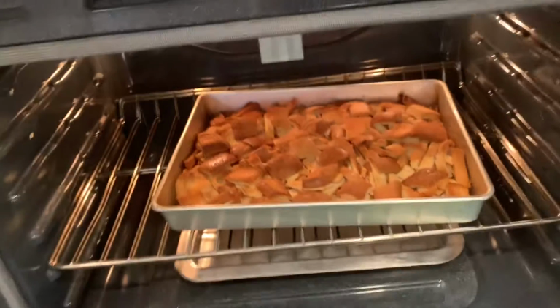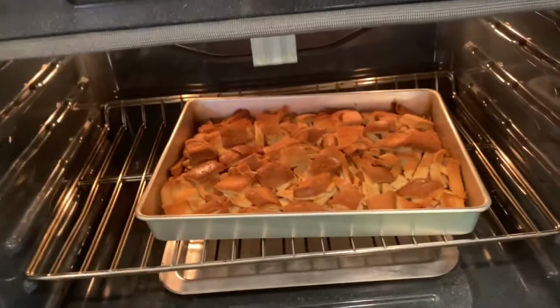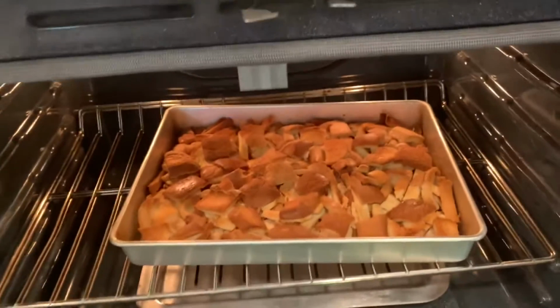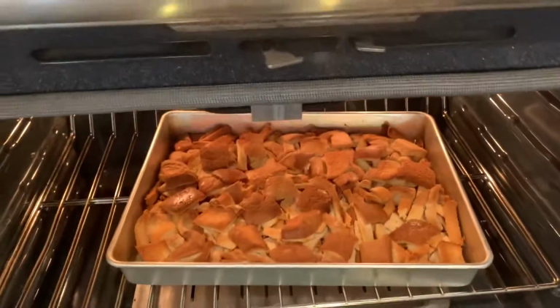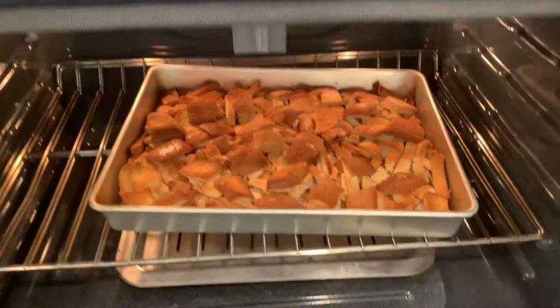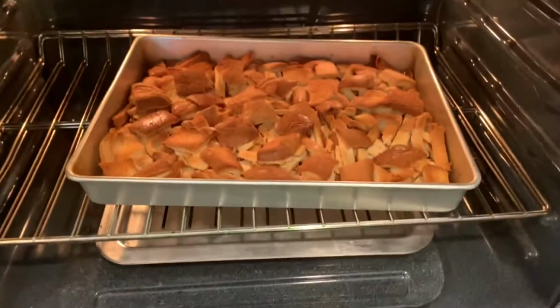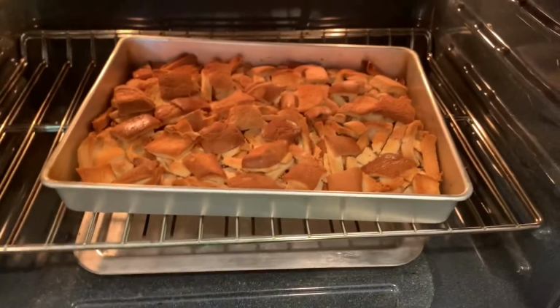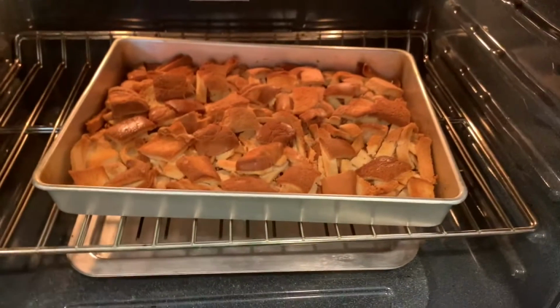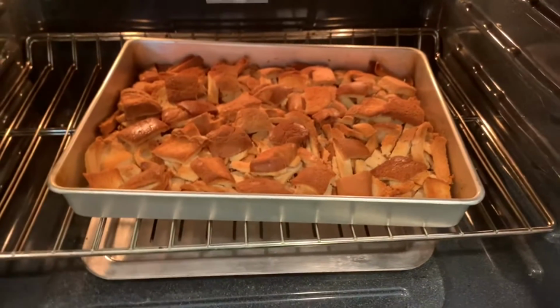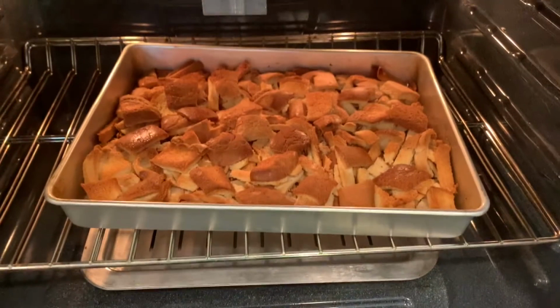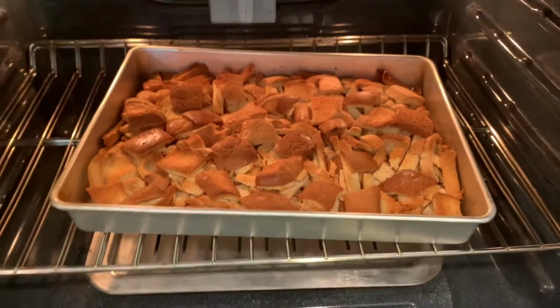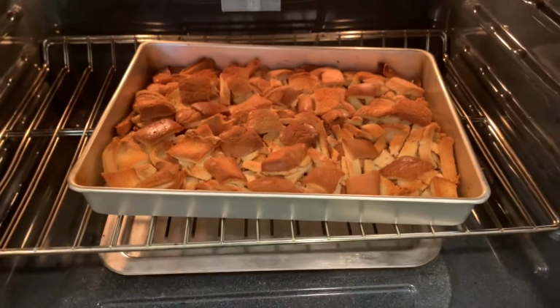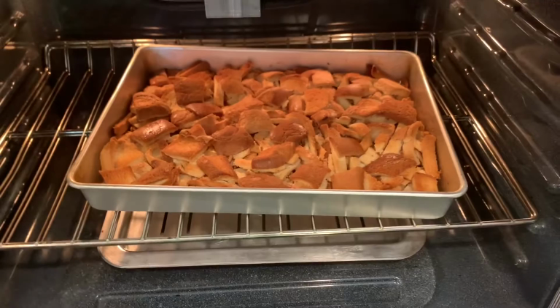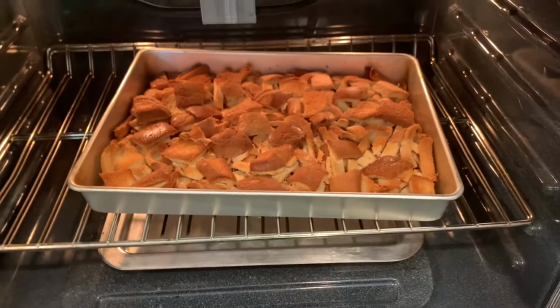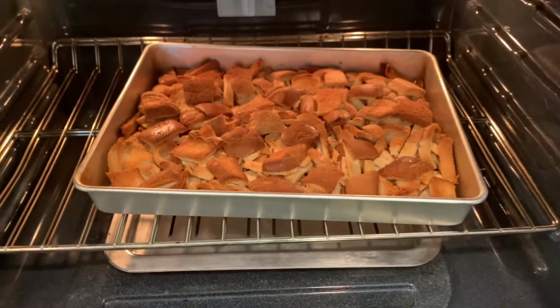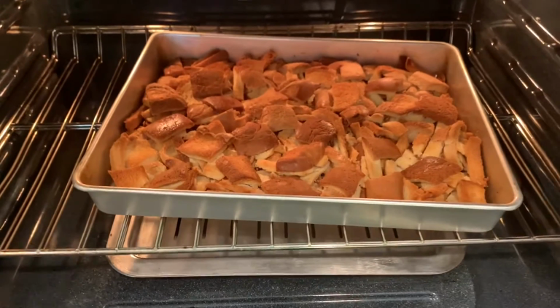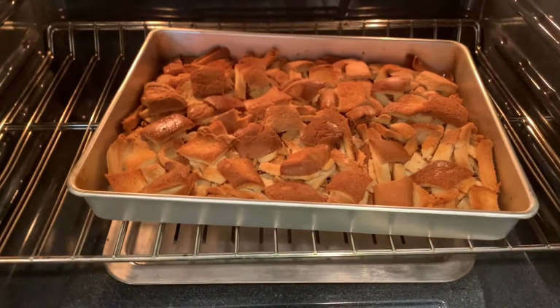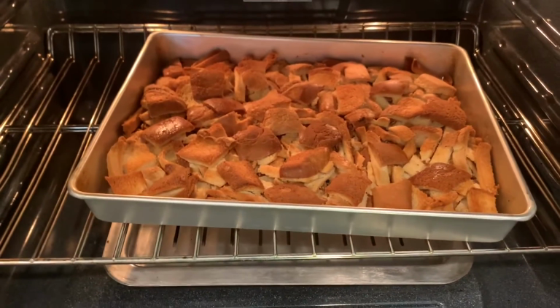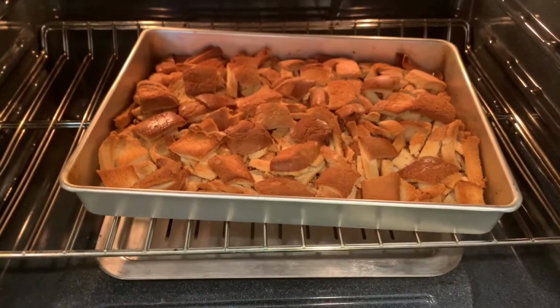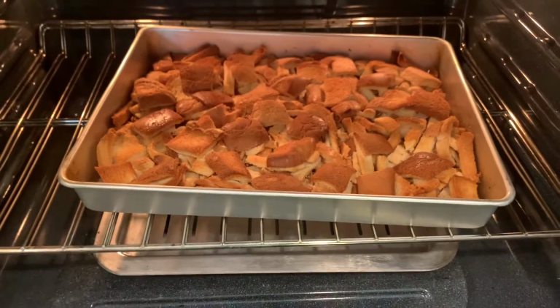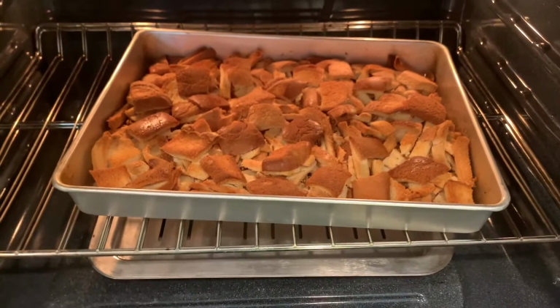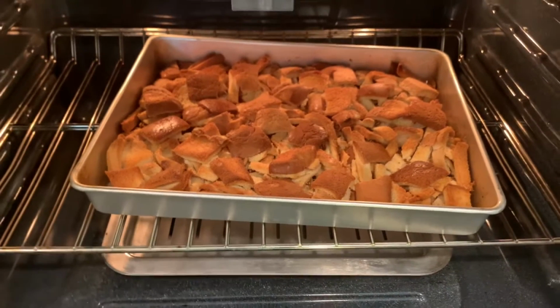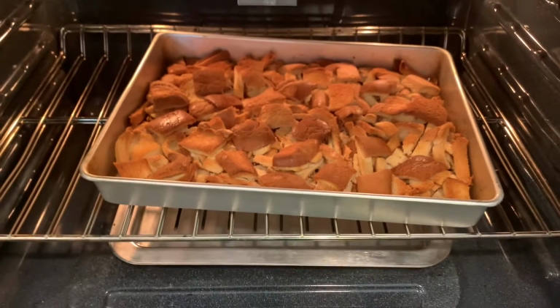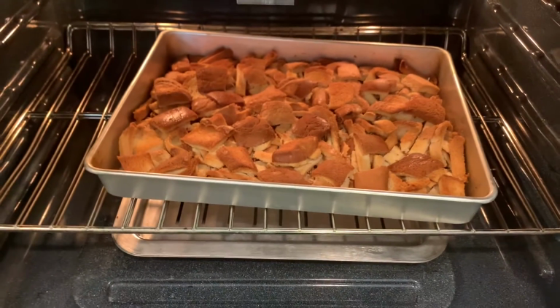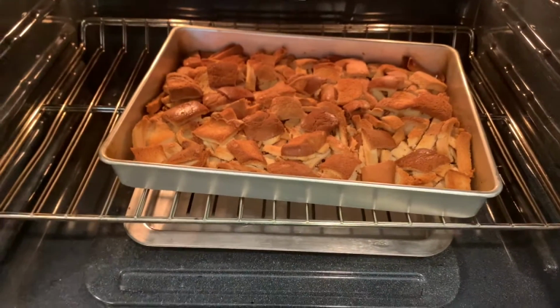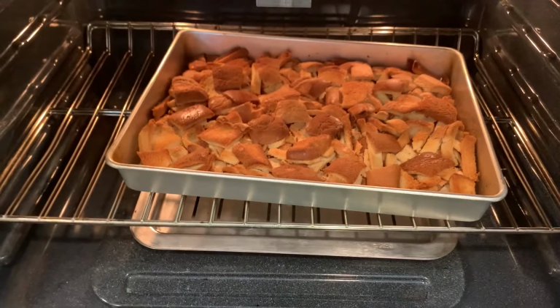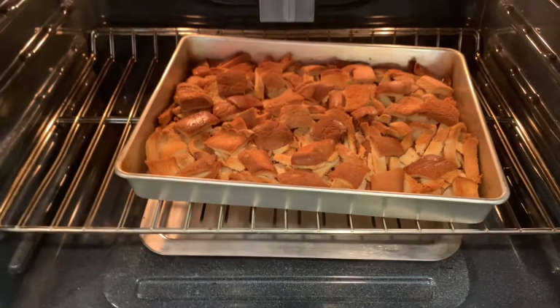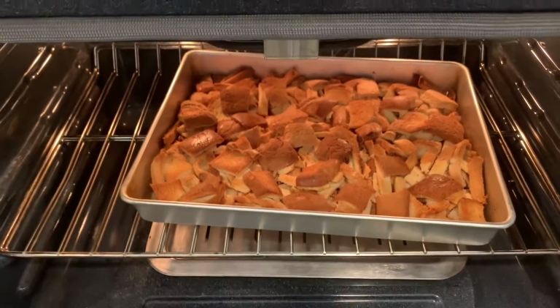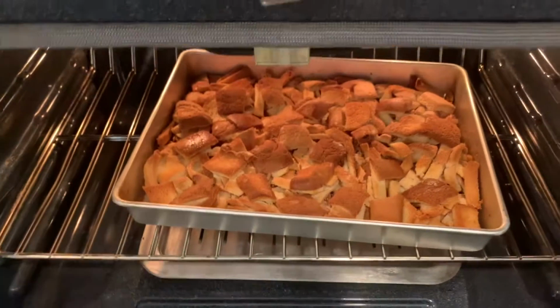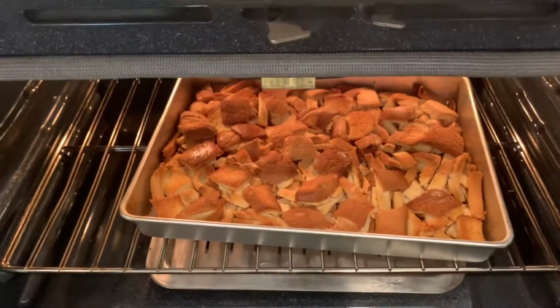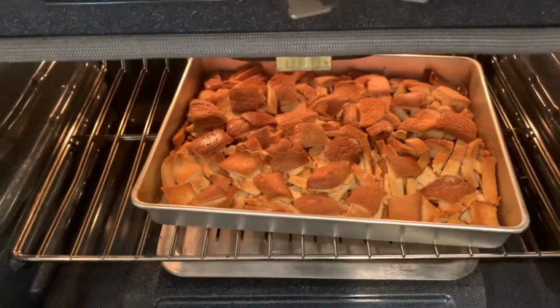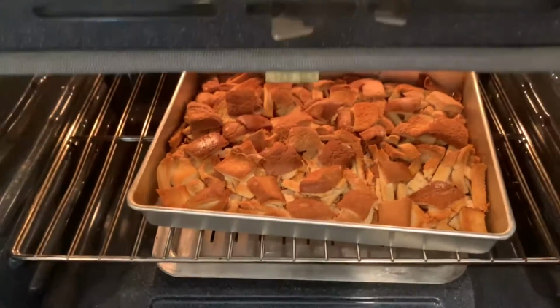I'm roasting about five cups of breadcrumbs. For those of you who were asking about my bread pudding, I put some butter in there and I'm roasting them for a little bit, maybe like 15 minutes, to make them a little bit crunchy.